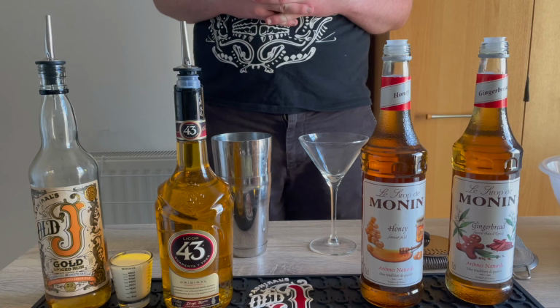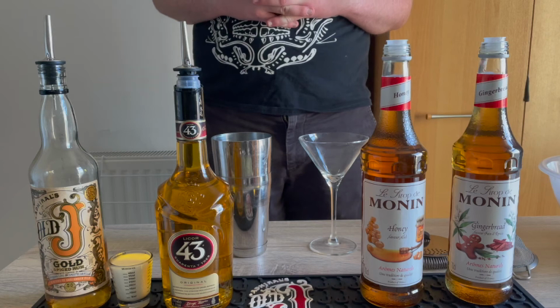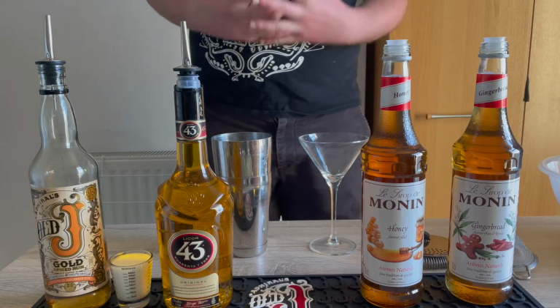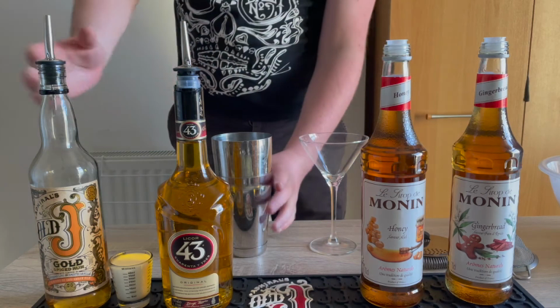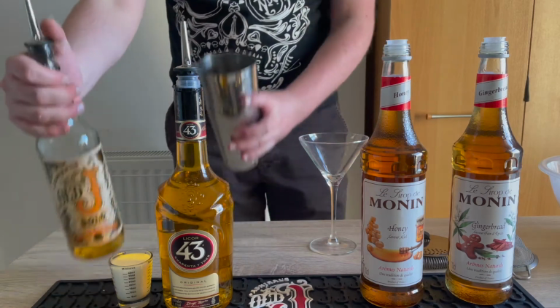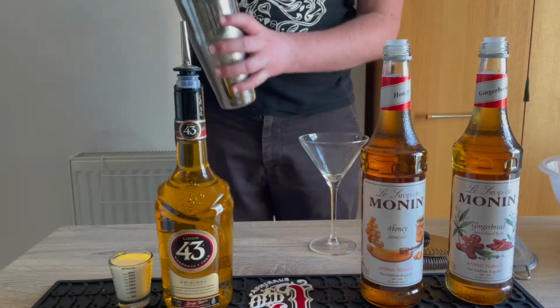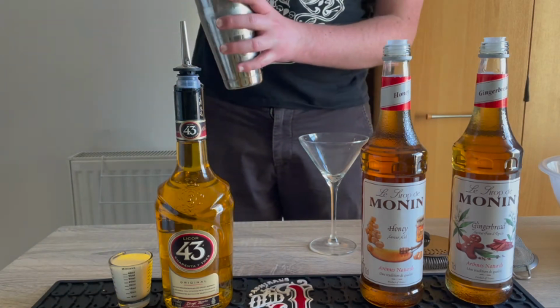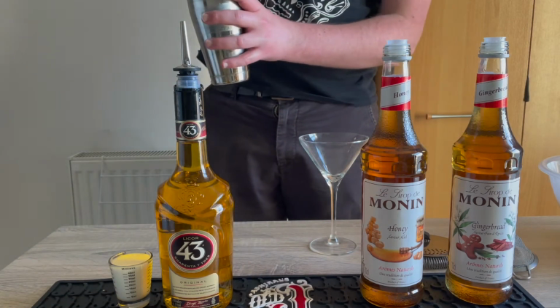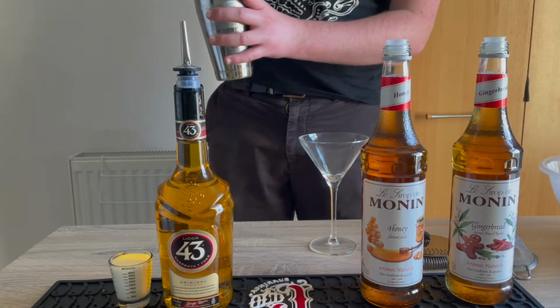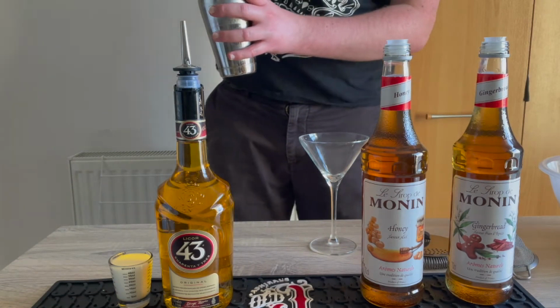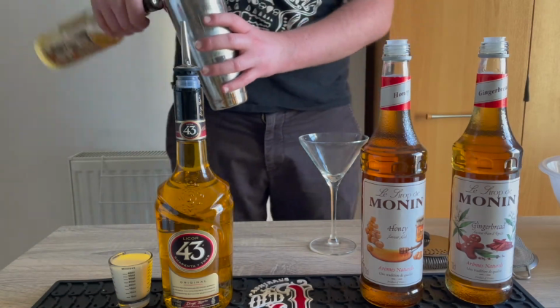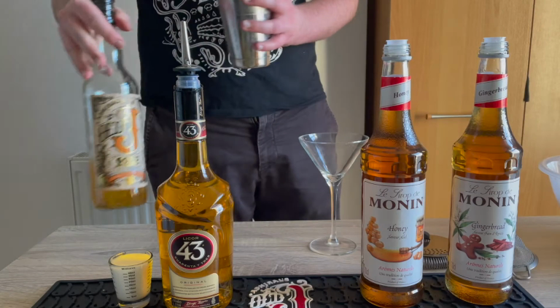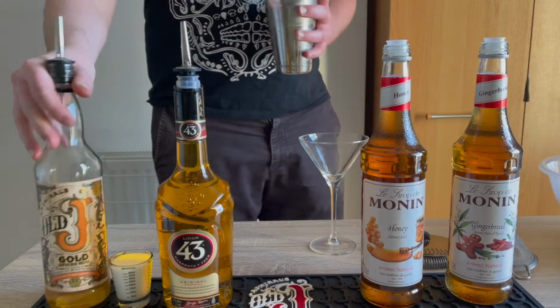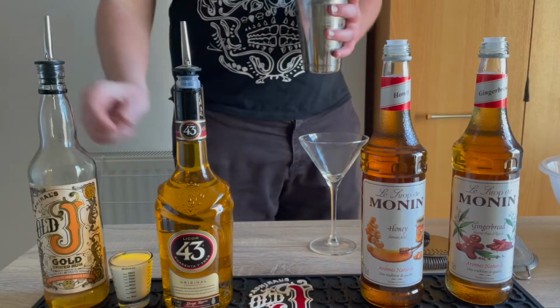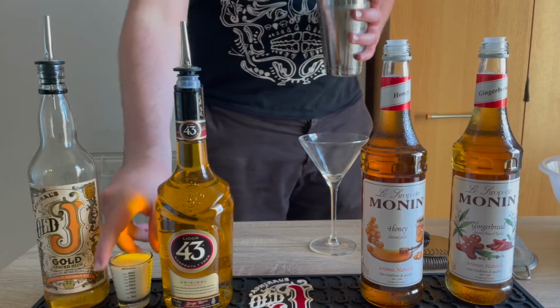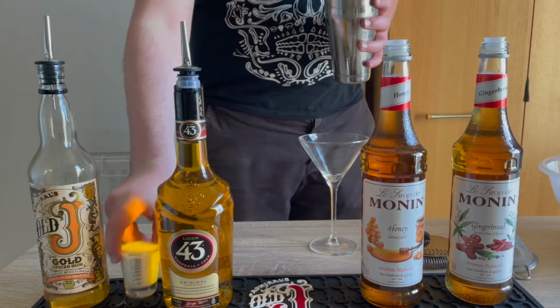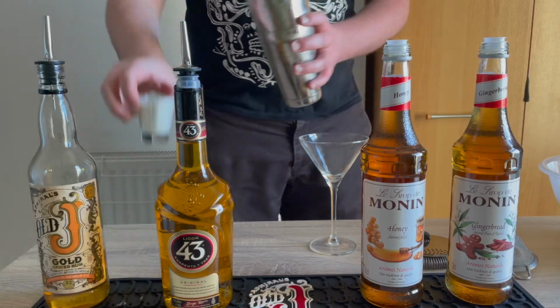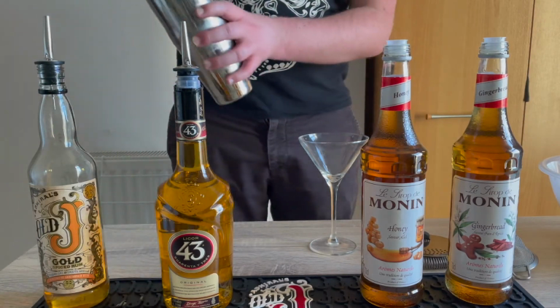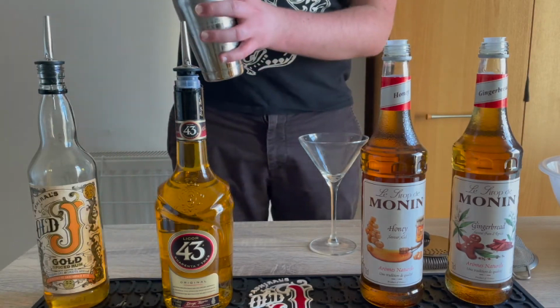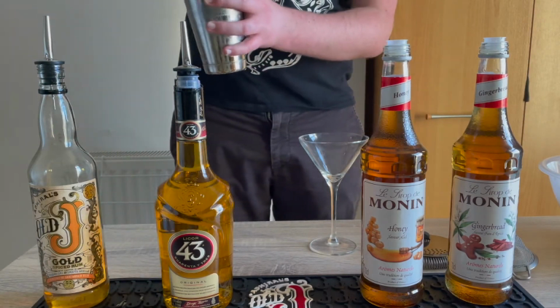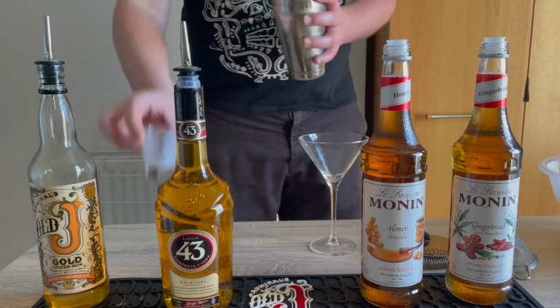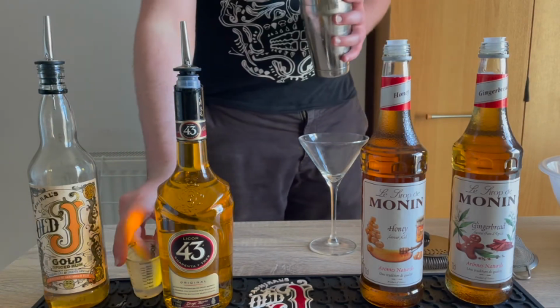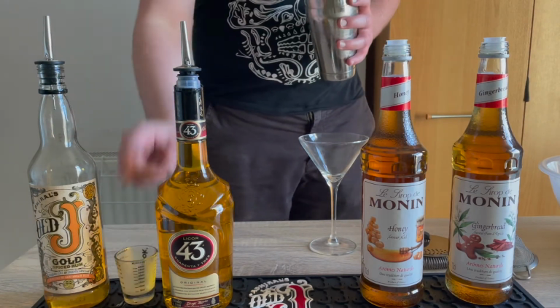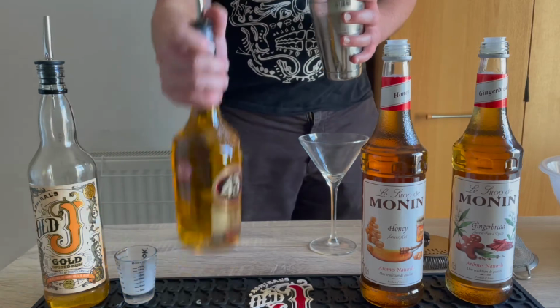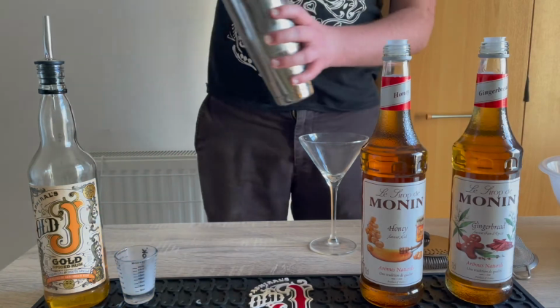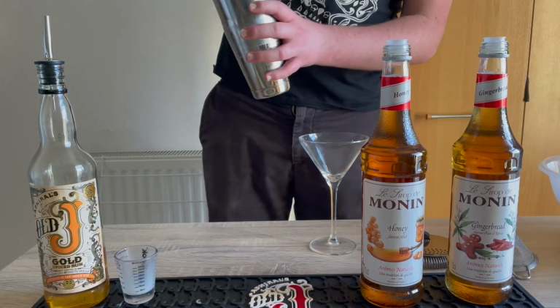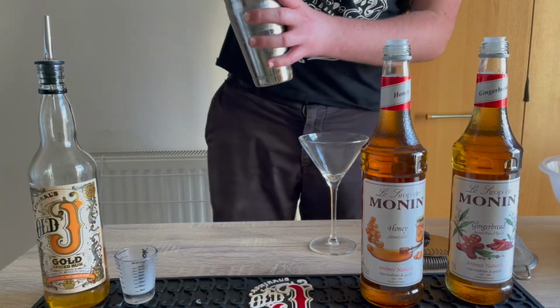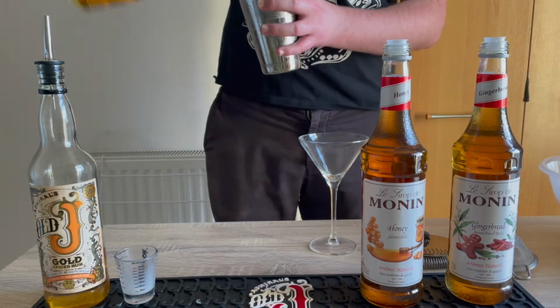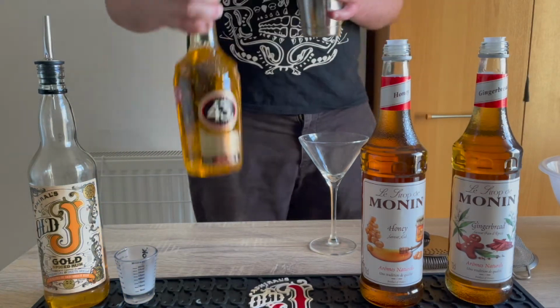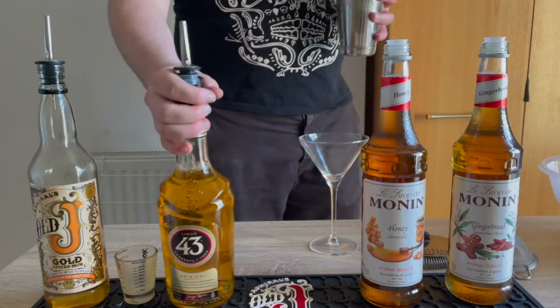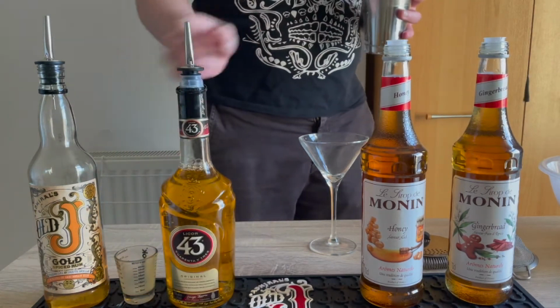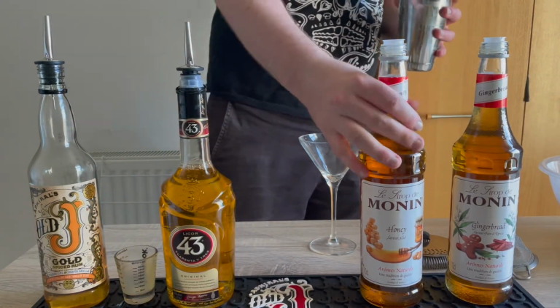Today we're going to make a twist on the Serial Killer by The Alchemist. First we're going to add 30ml of the Old Jay Gold, then 50ml of whole milk, 15ml of Liquor 43, 15ml Monning Horry Syrup, and 5ml of Monning Gingerbread Syrup.